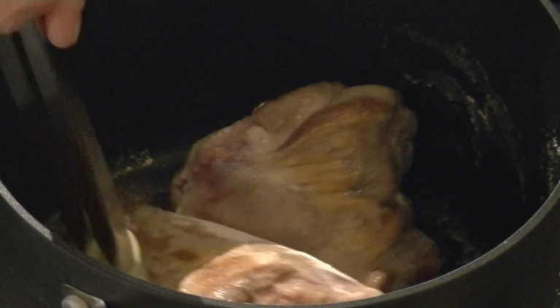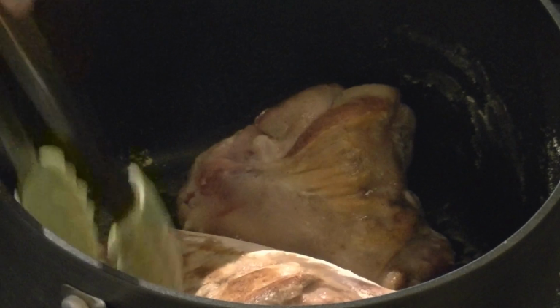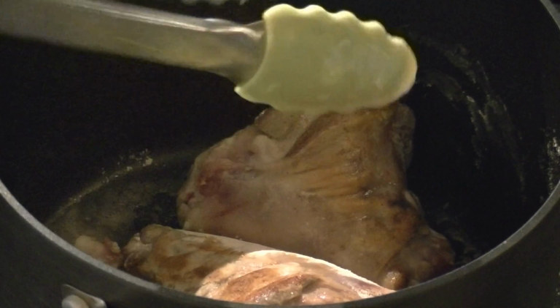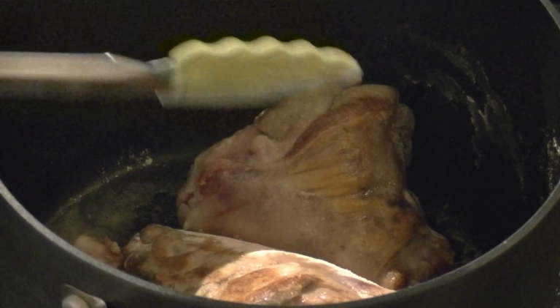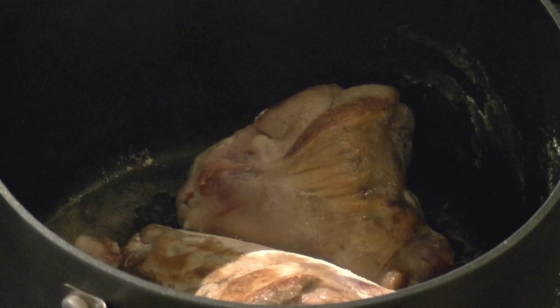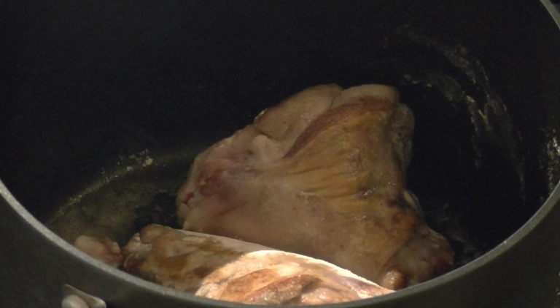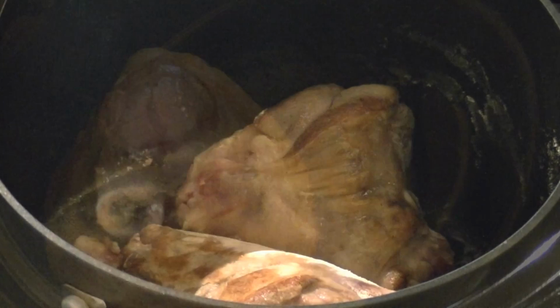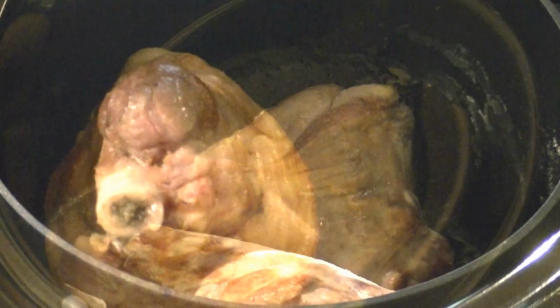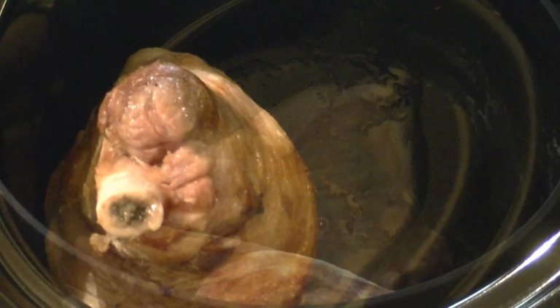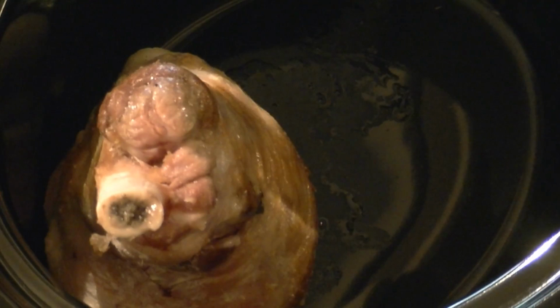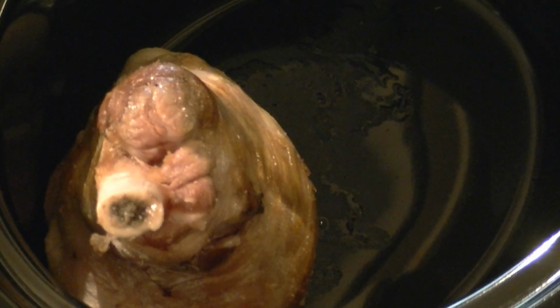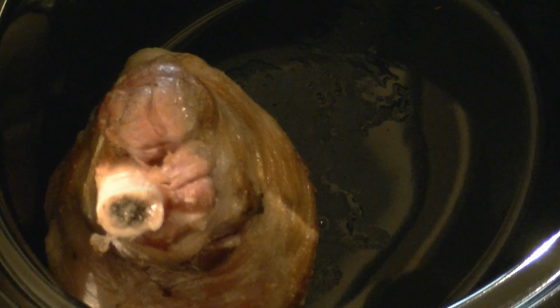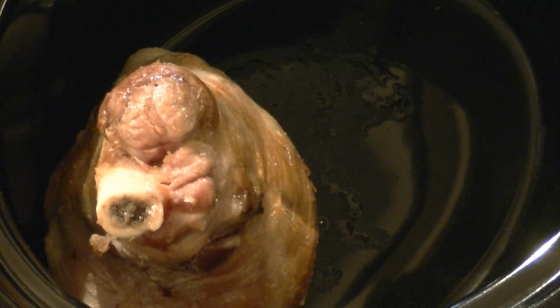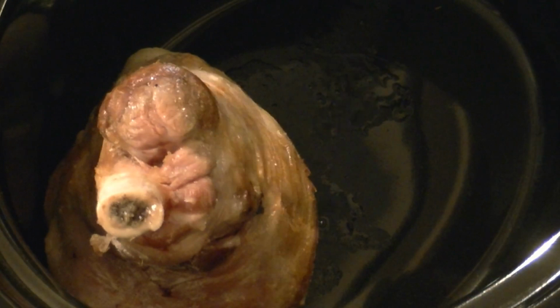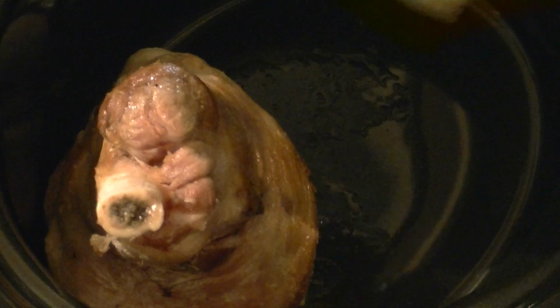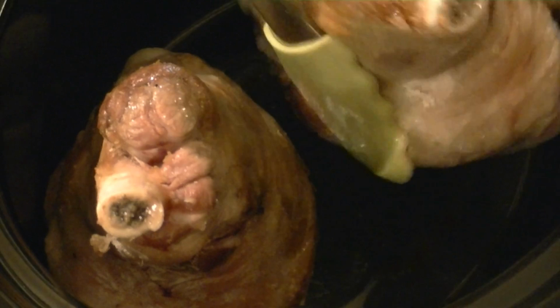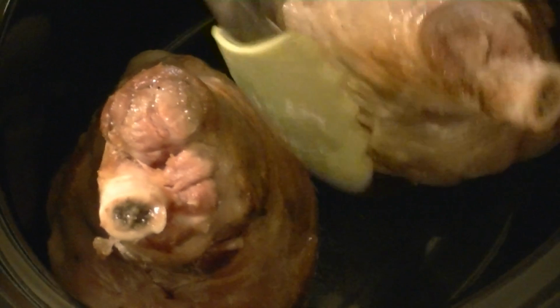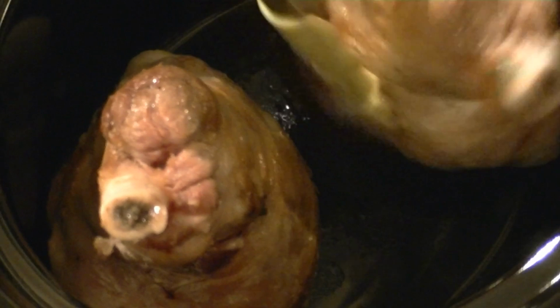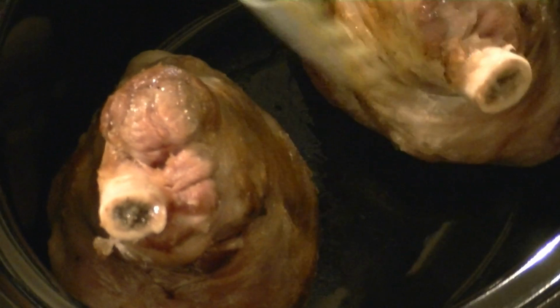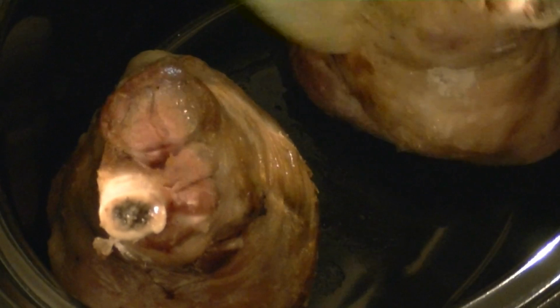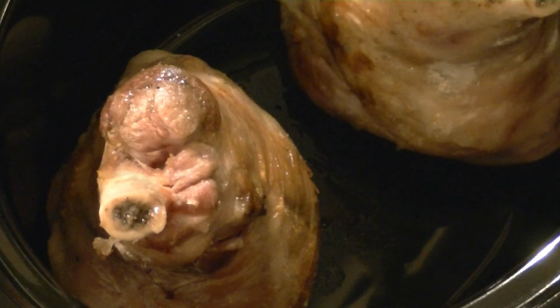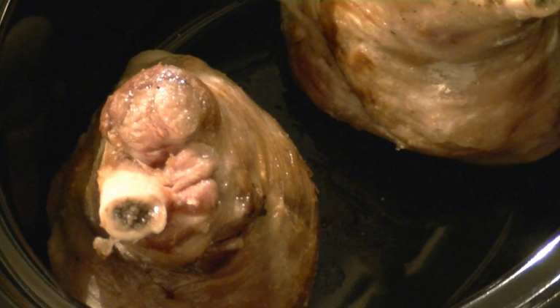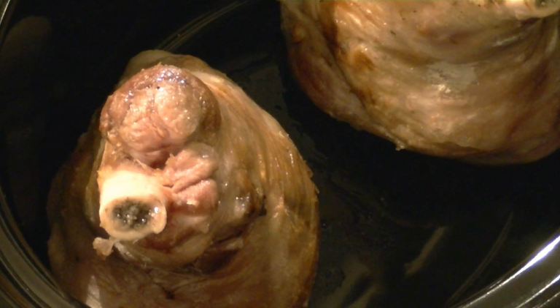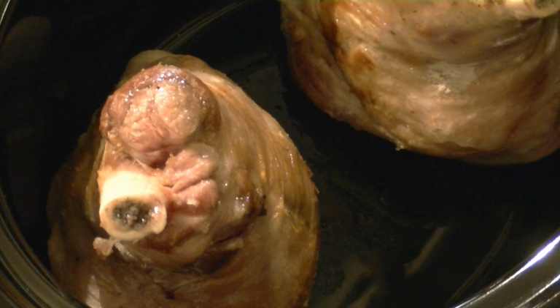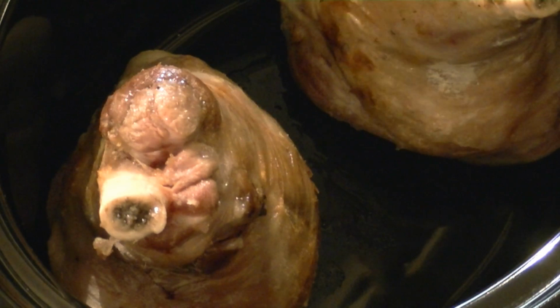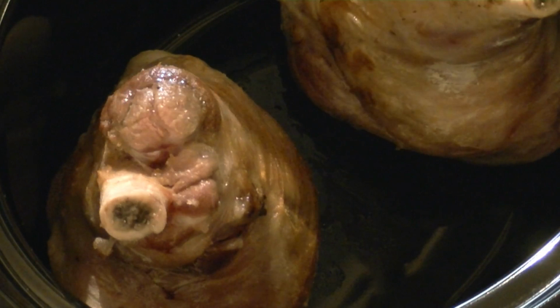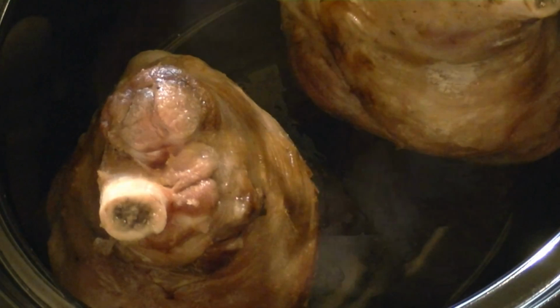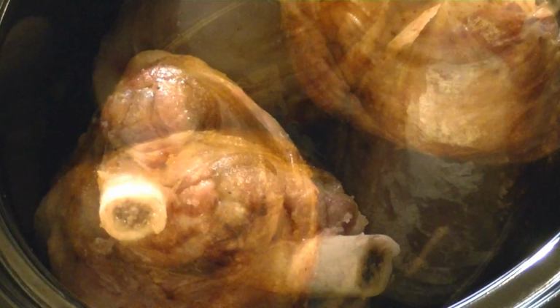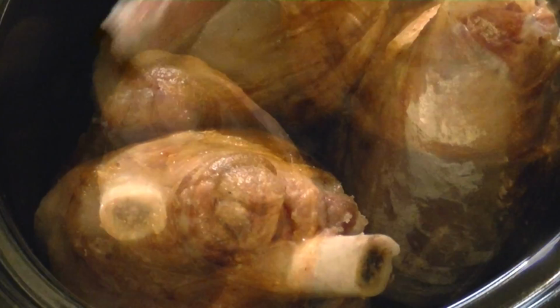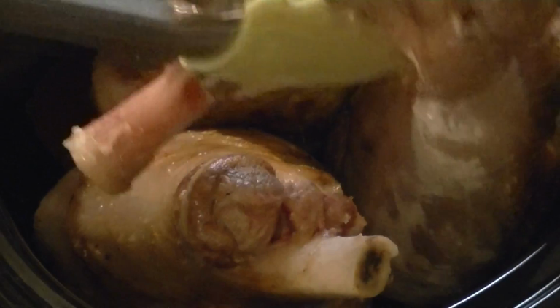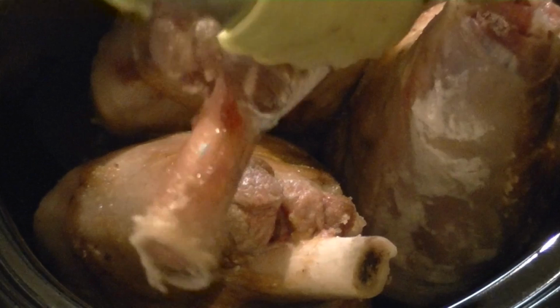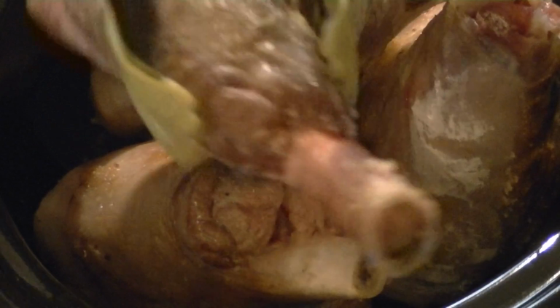Once those have been browned off, if they'll fit, put them into your slow cooker, otherwise put them into a large pan ready to cook slowly on the hob or in the oven.